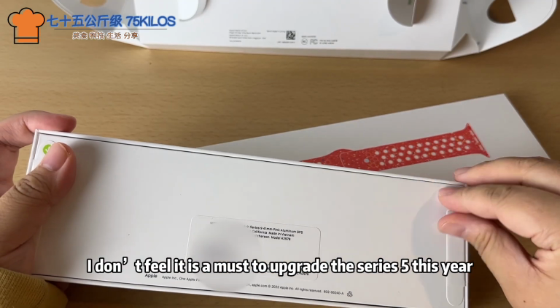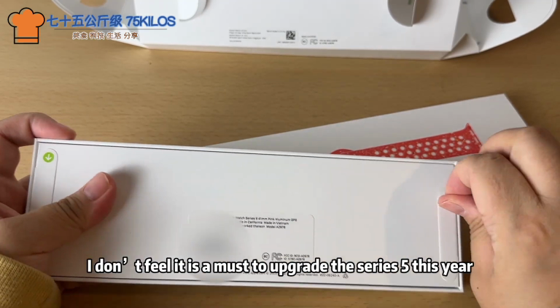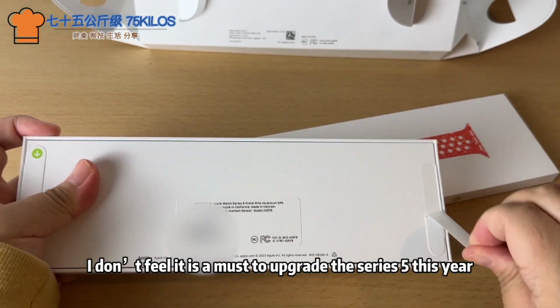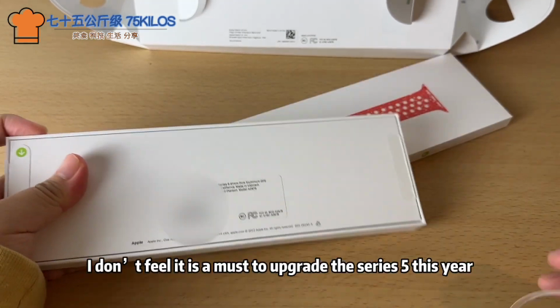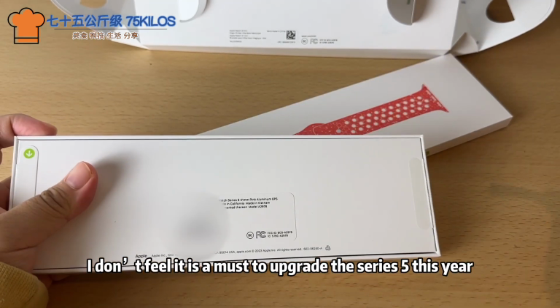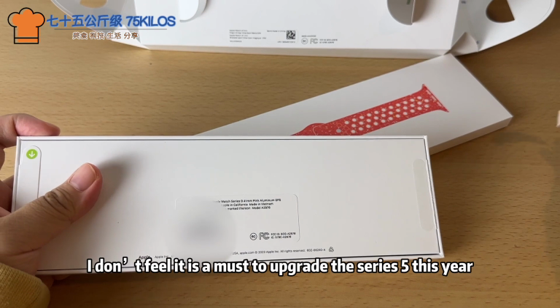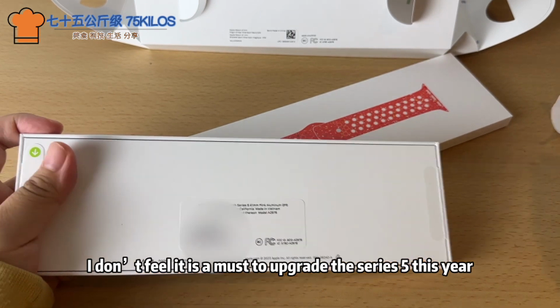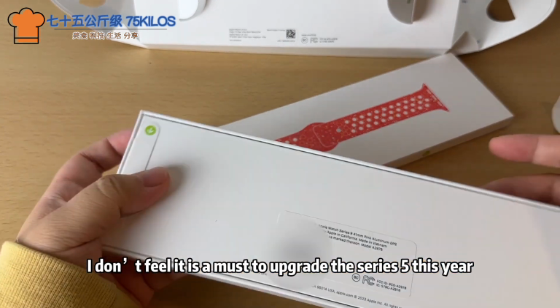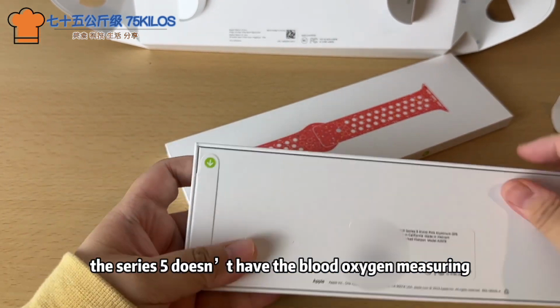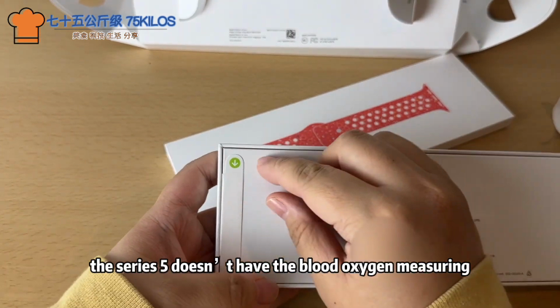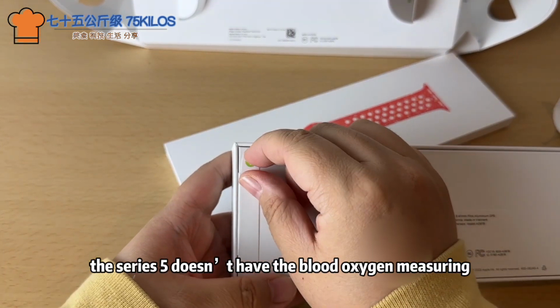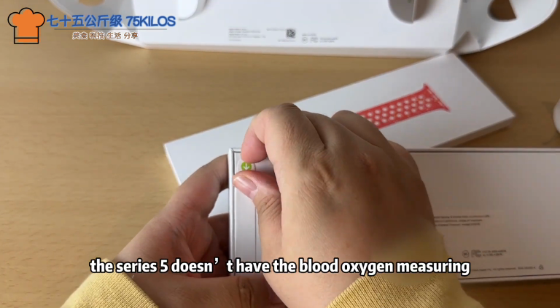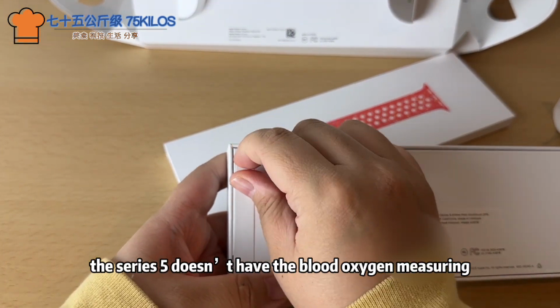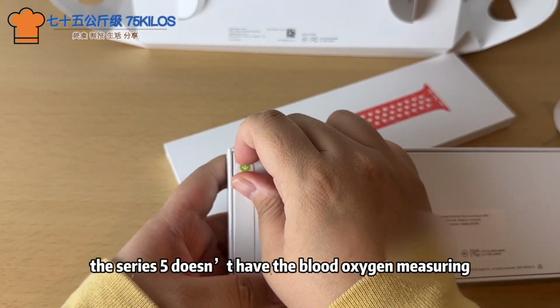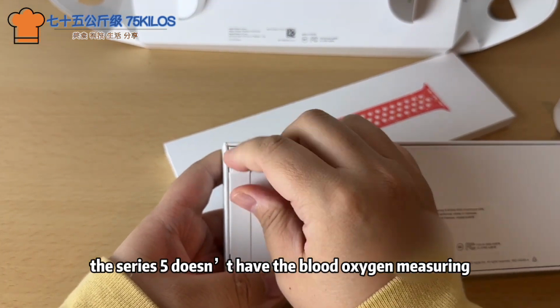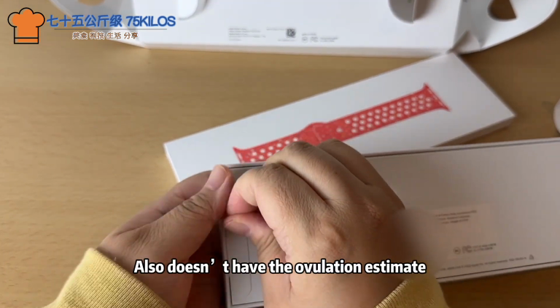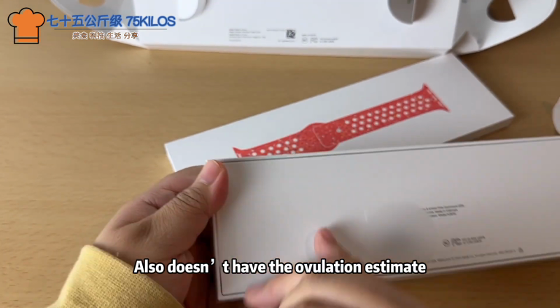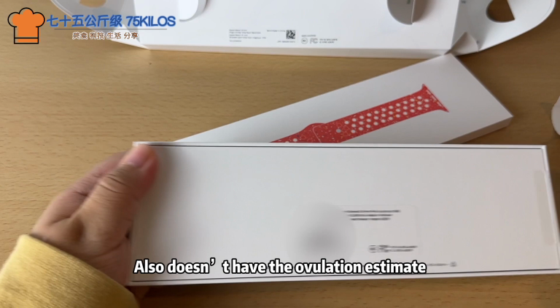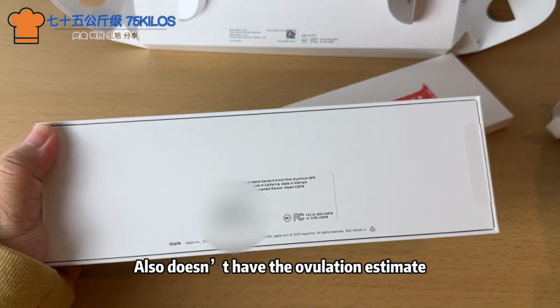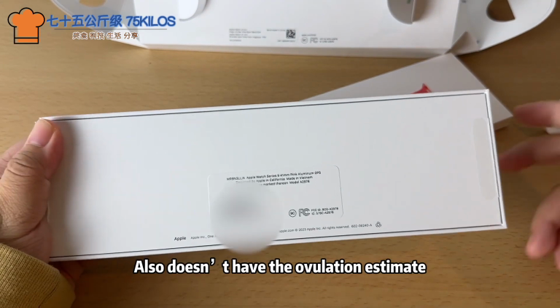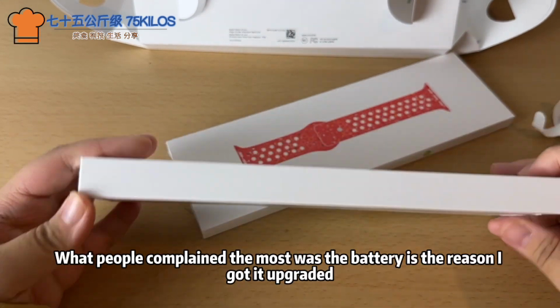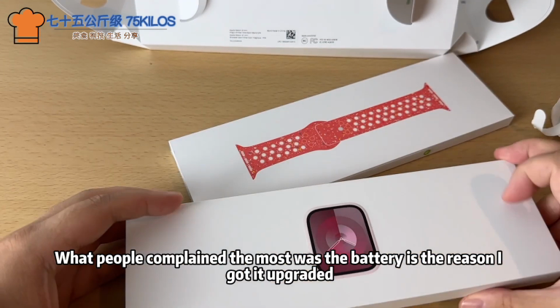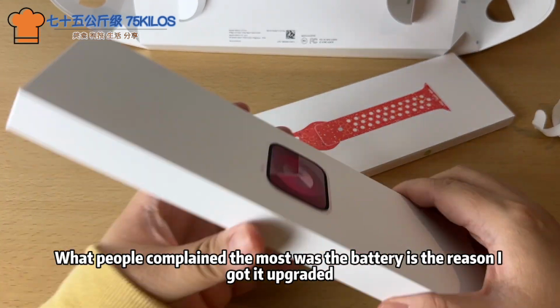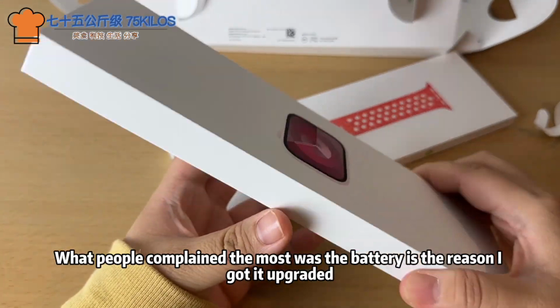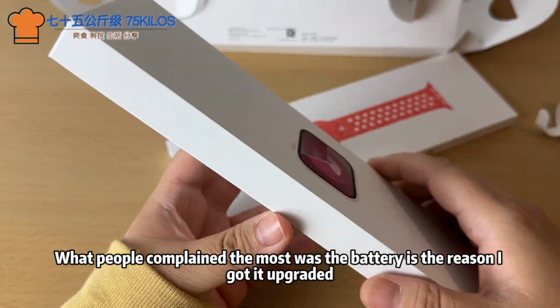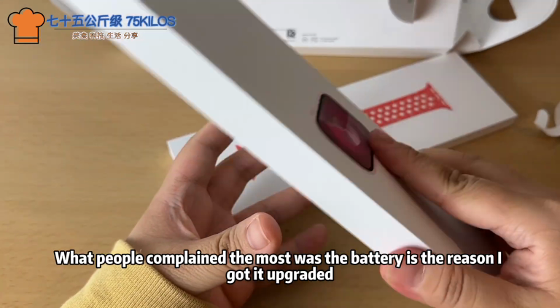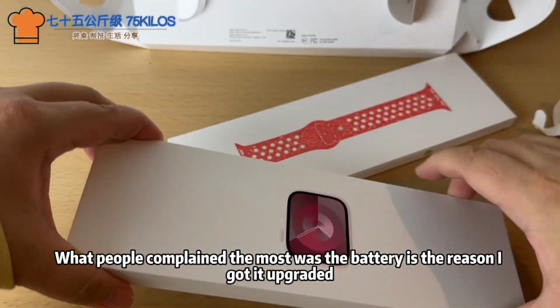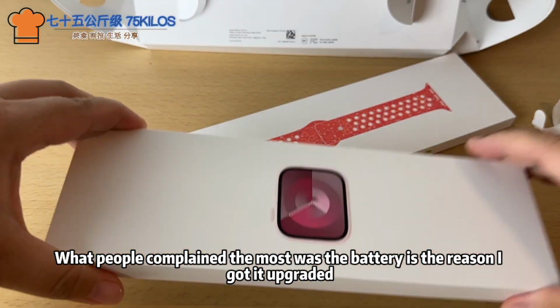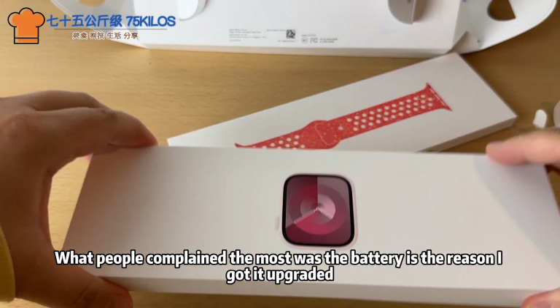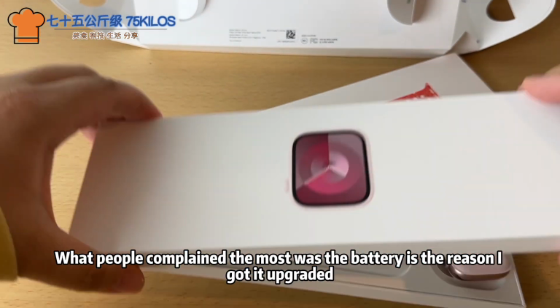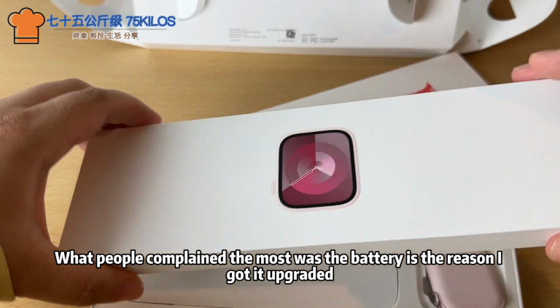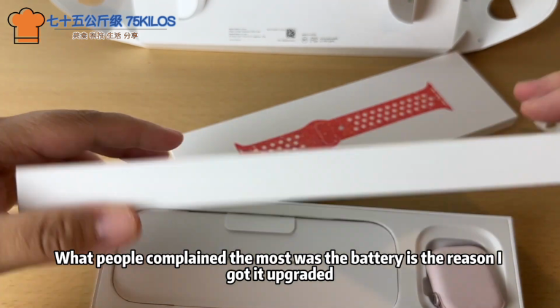I don't feel it was a must to upgrade the Series 5 this year. The Series 5 doesn't have blood oxygen measuring or ovulation estimate, but what people complained about the most — the battery — is the main reason I got it upgraded.